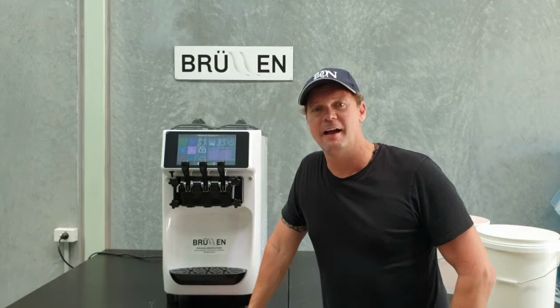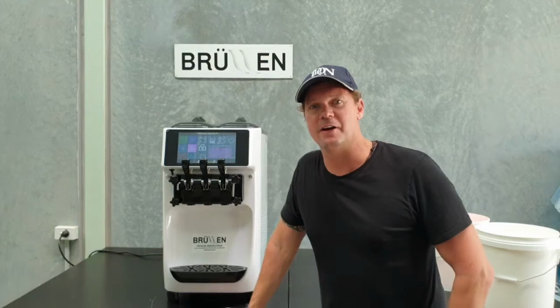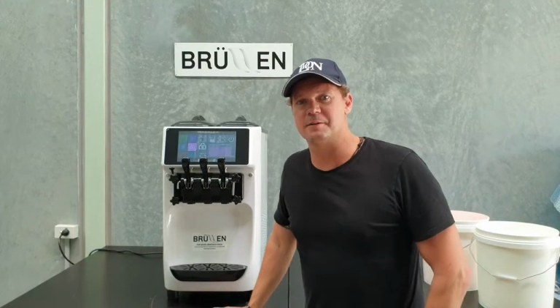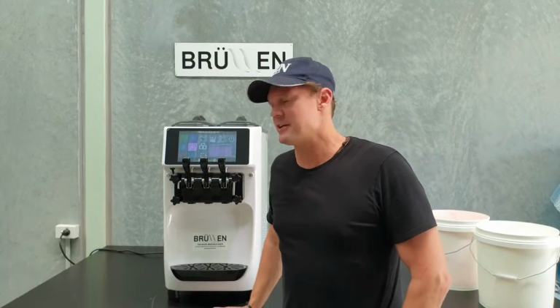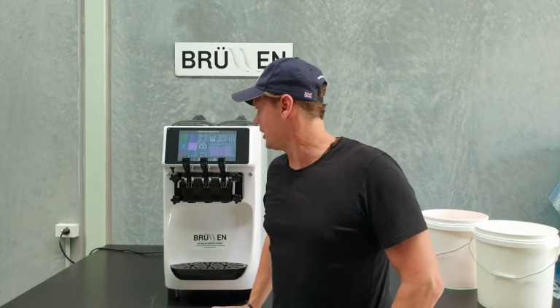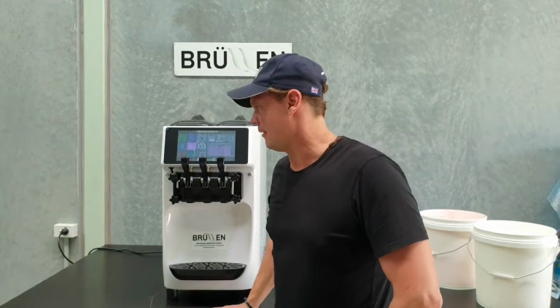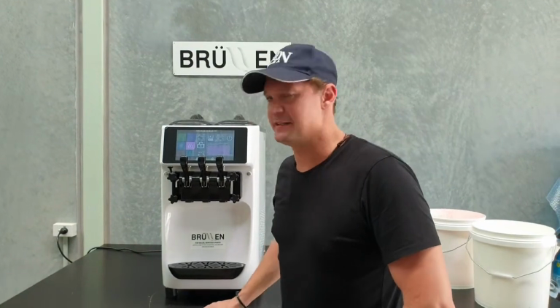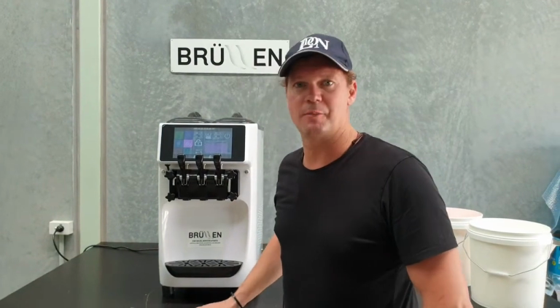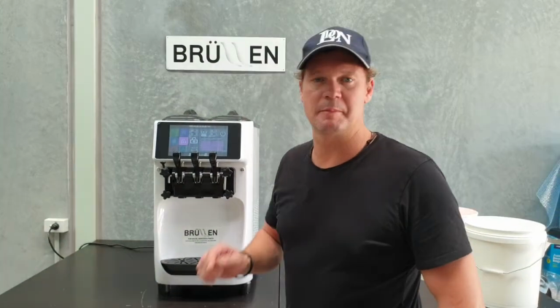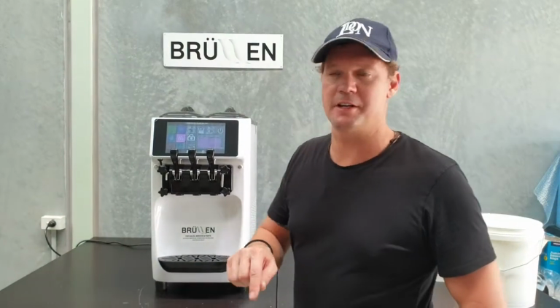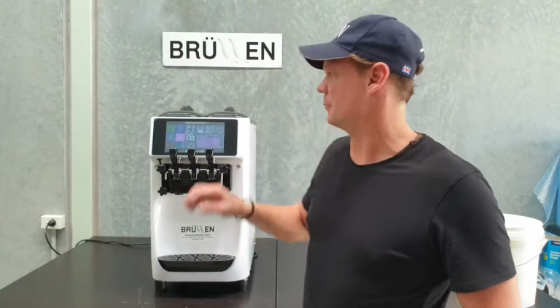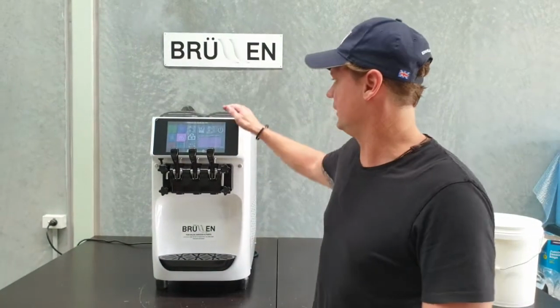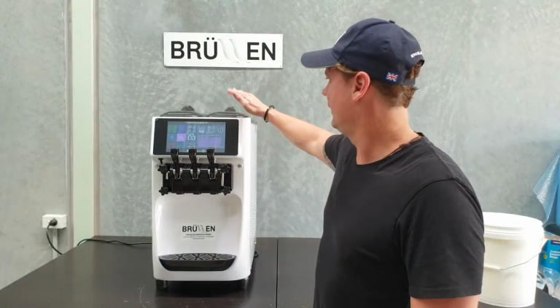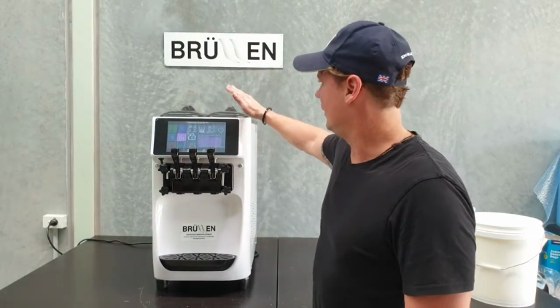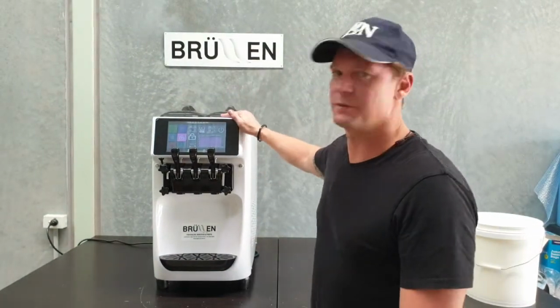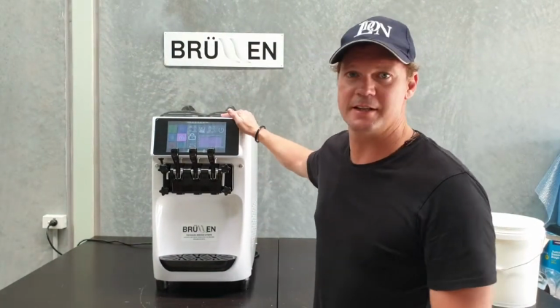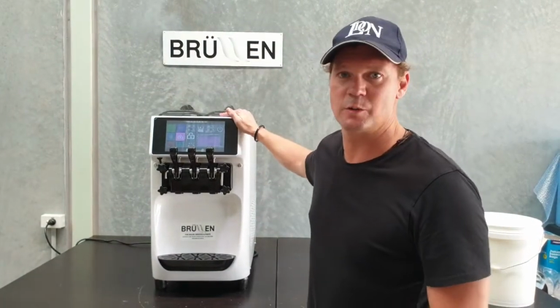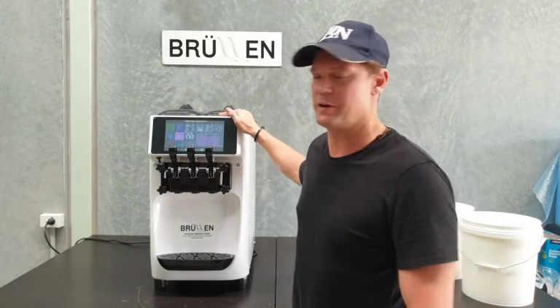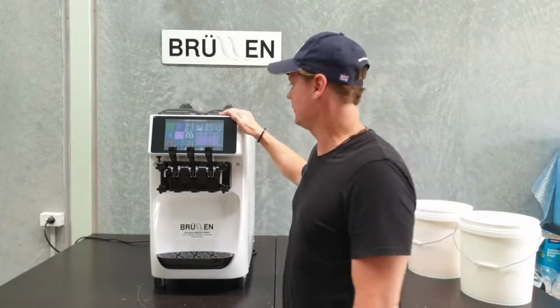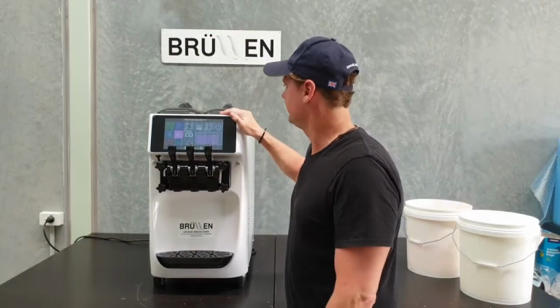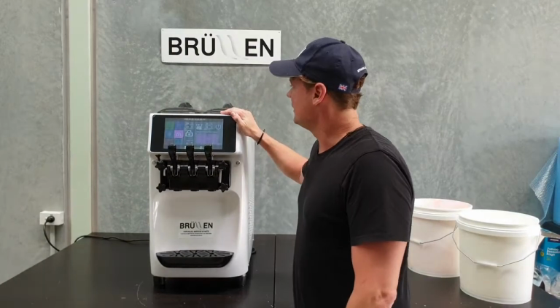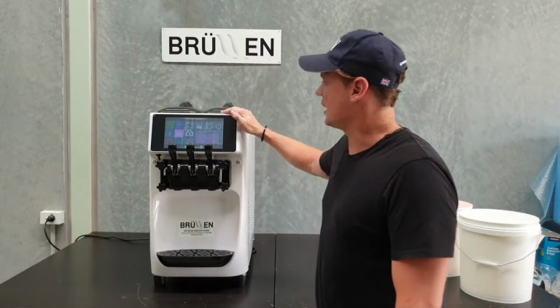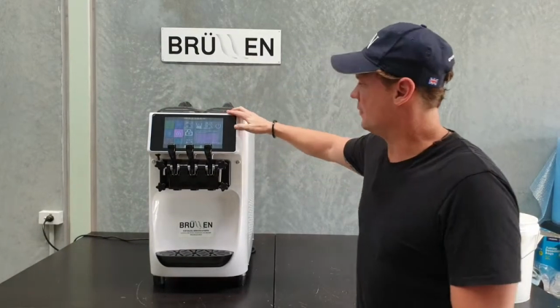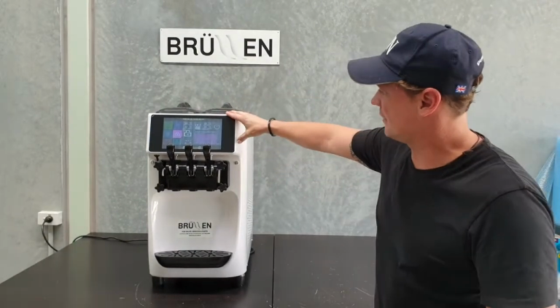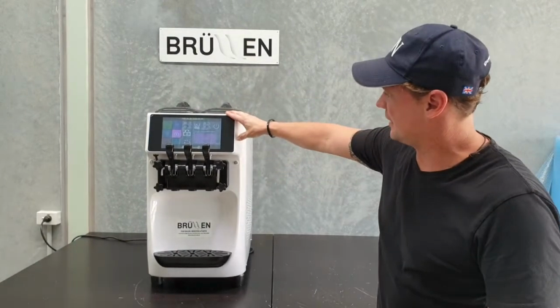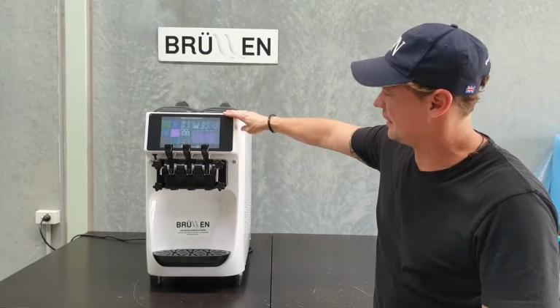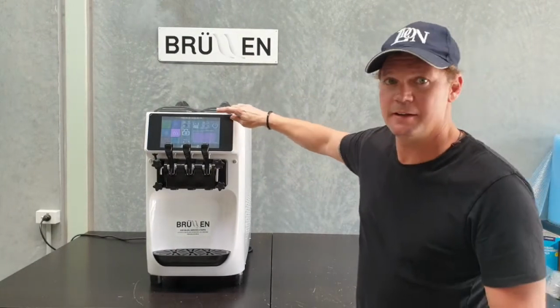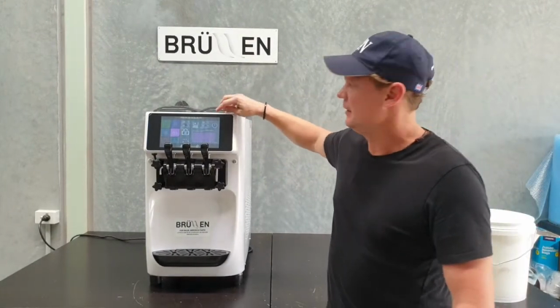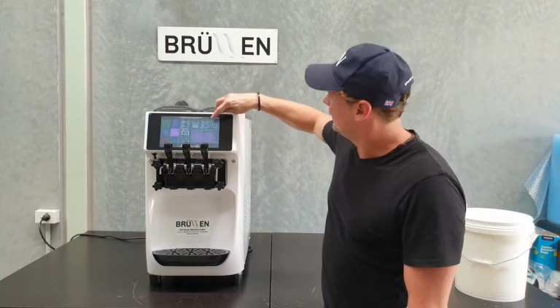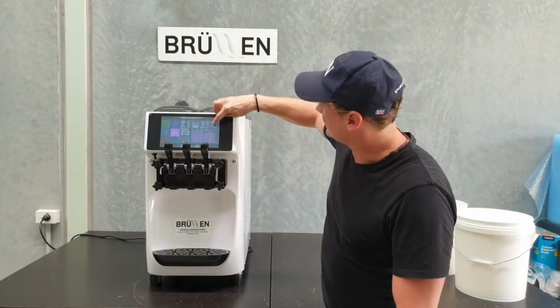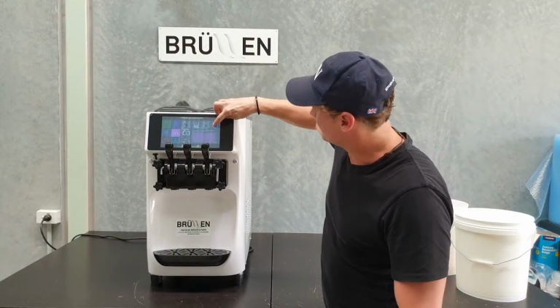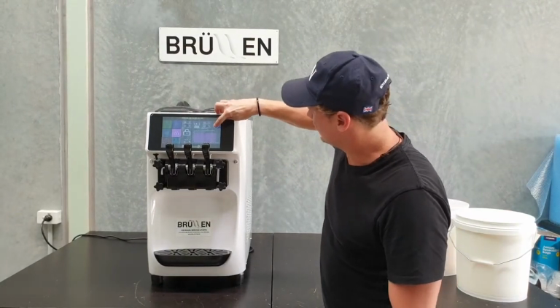Hey guys, I'm about to show you our daily climbing procedure for a Bruleland I-26 2020 model. So come in the morning, we're going to start your day, stop the machine.